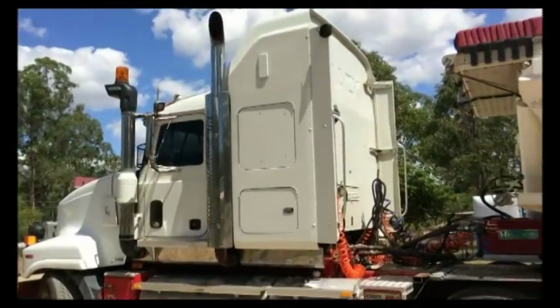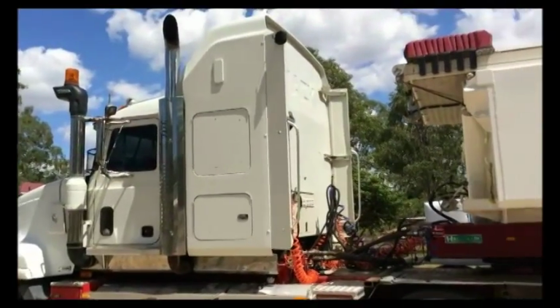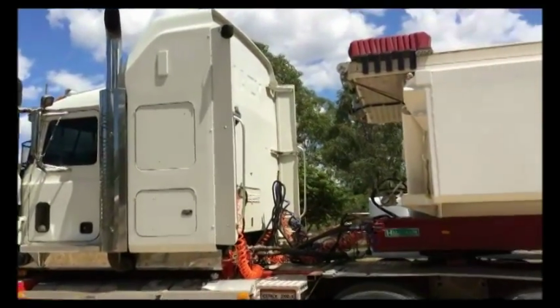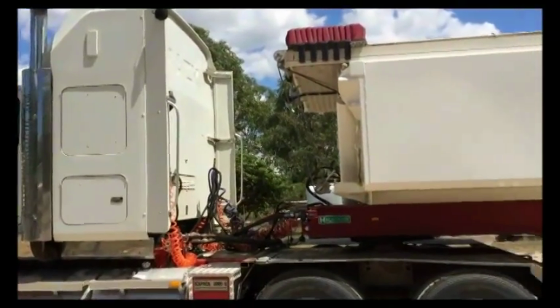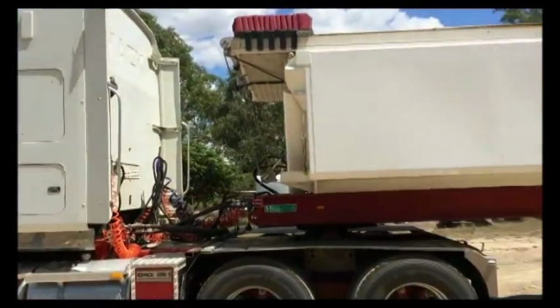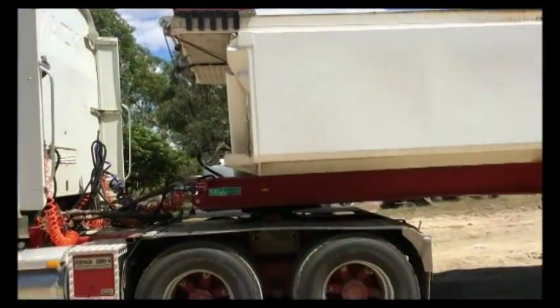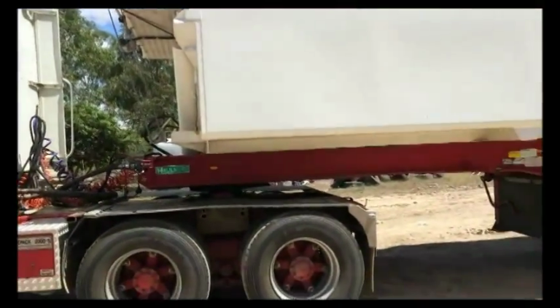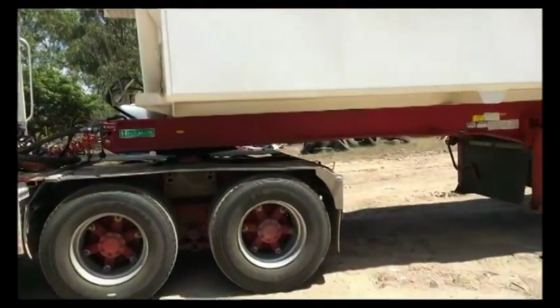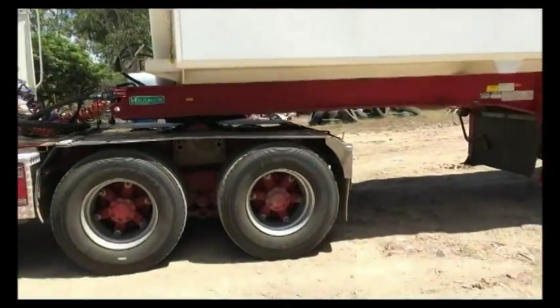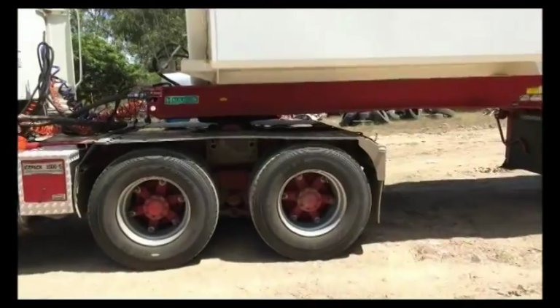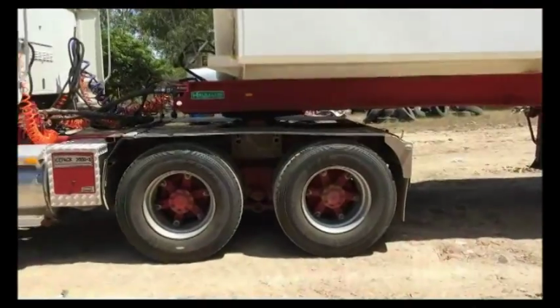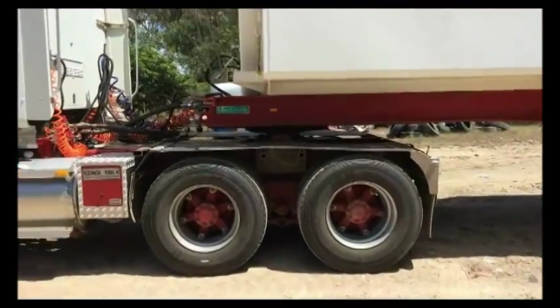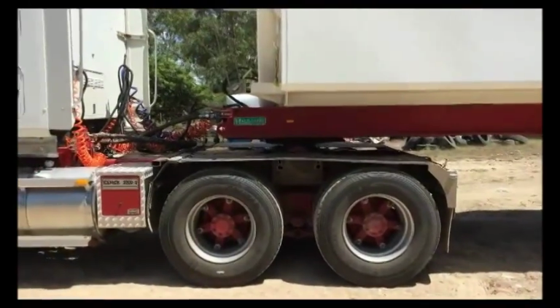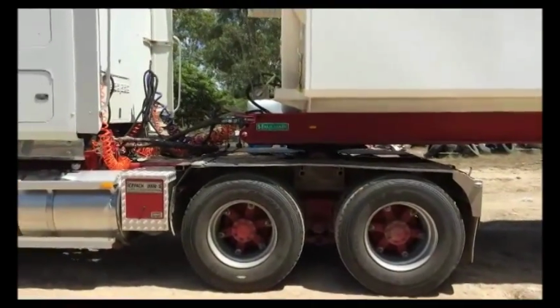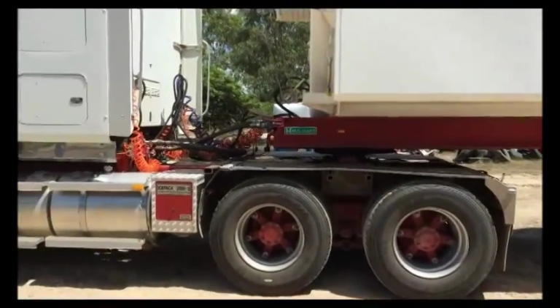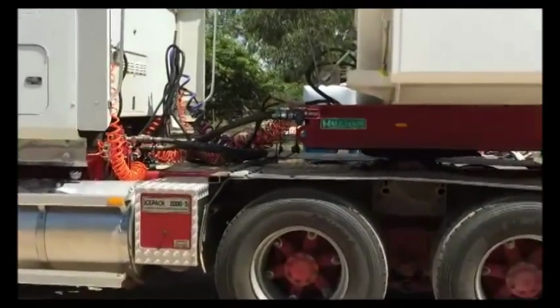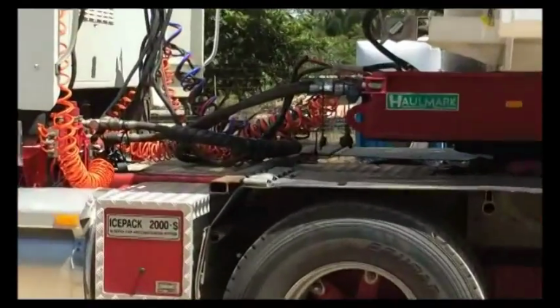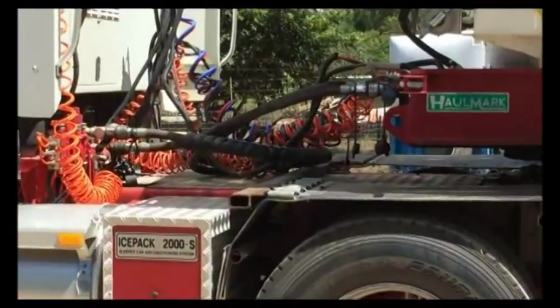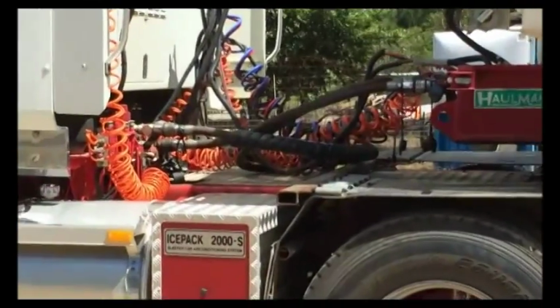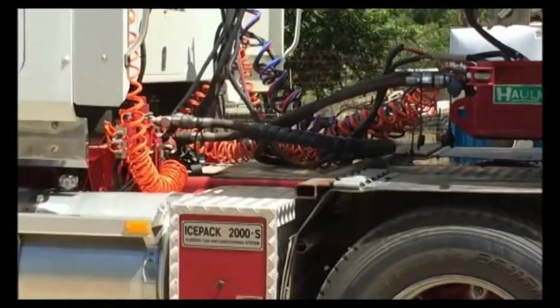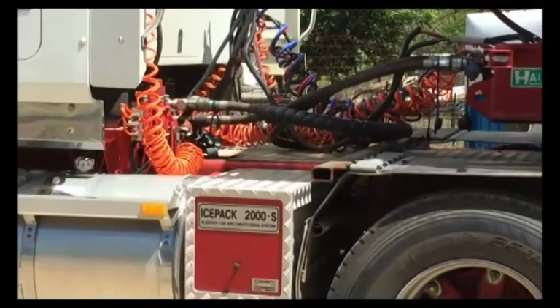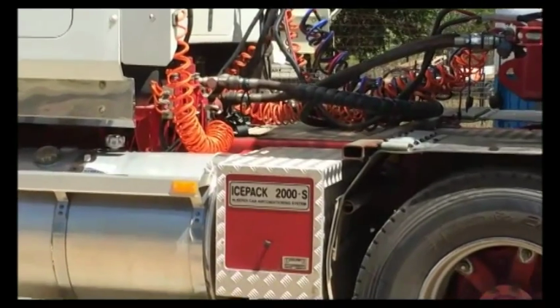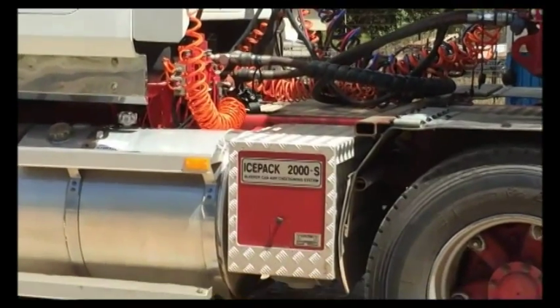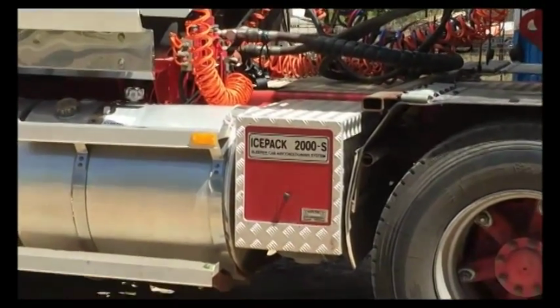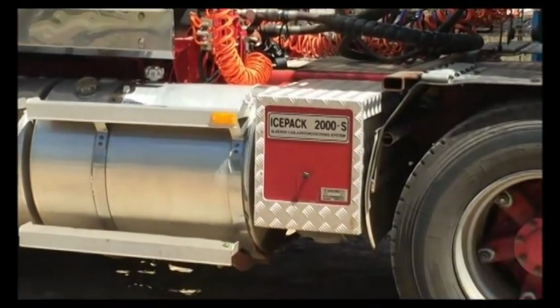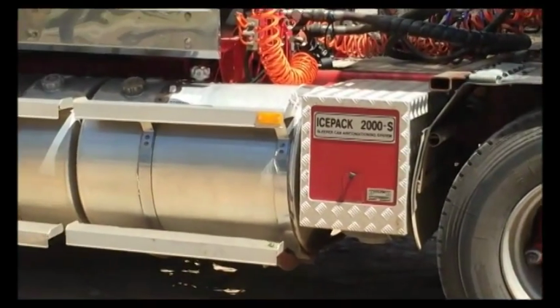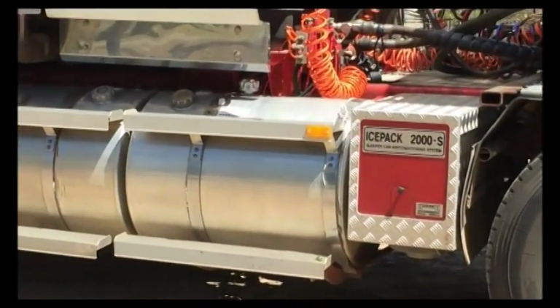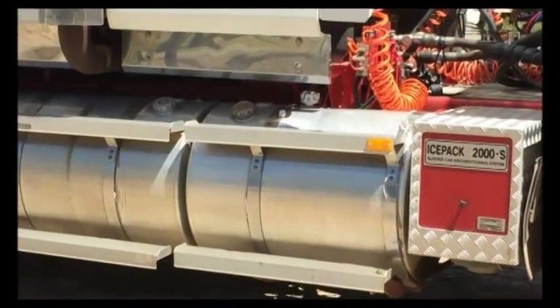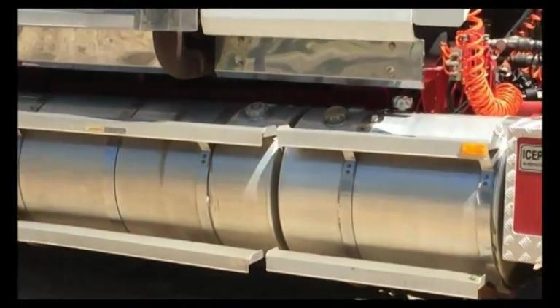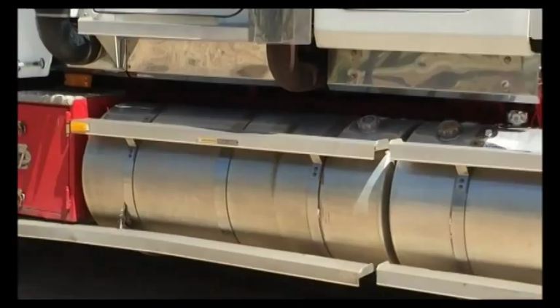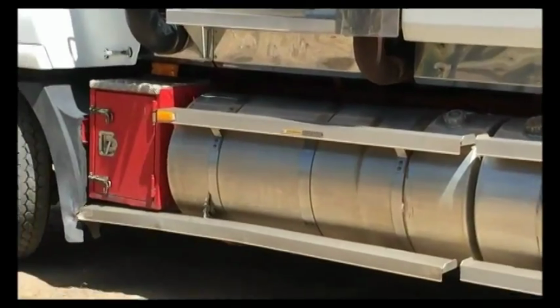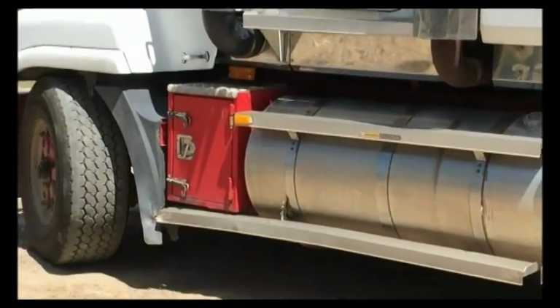2005 Mack Superliner Signature 600, had extensive rebuild with a factory reman, 22,918 hours. It's got RT50-160 Meritor, 6-rod suspension, and Icepack 2000S.